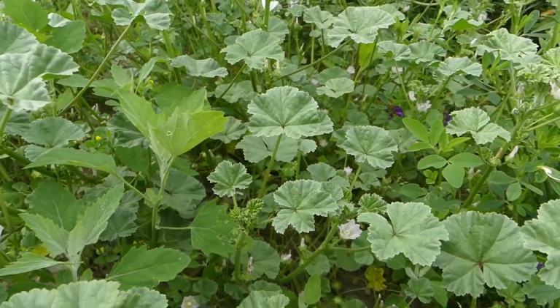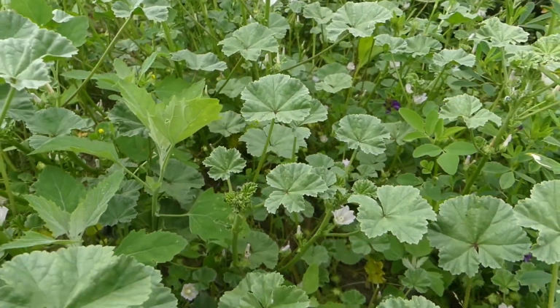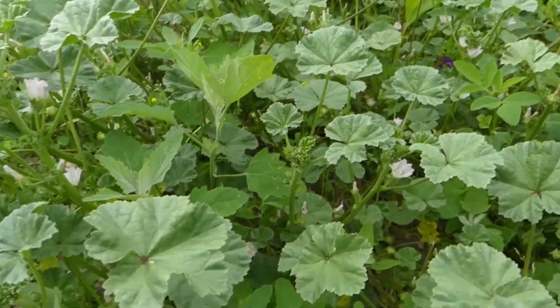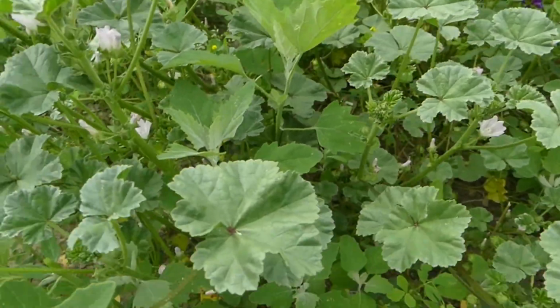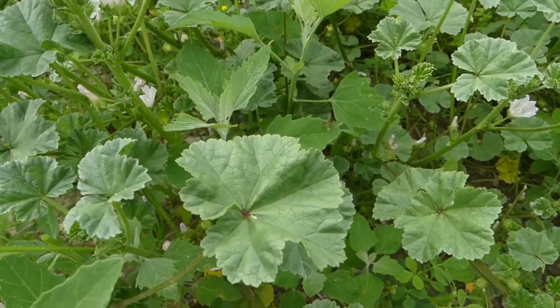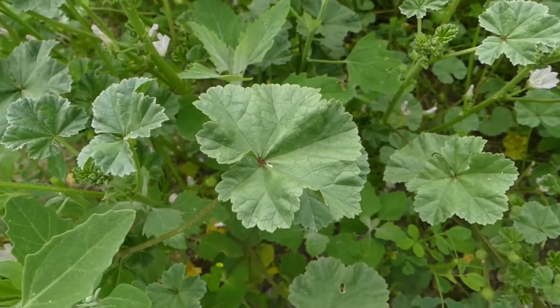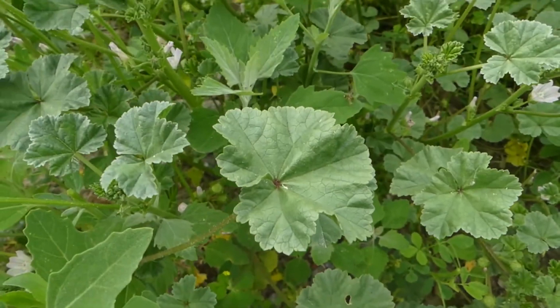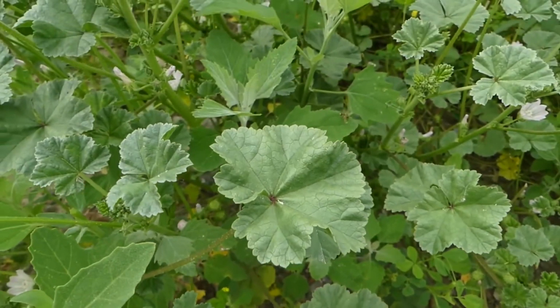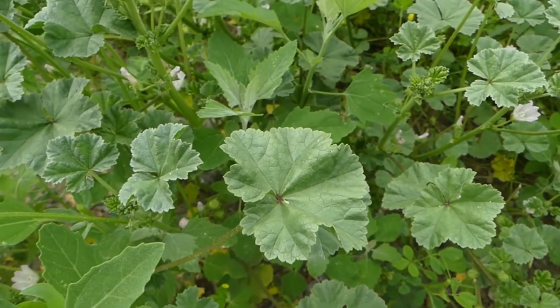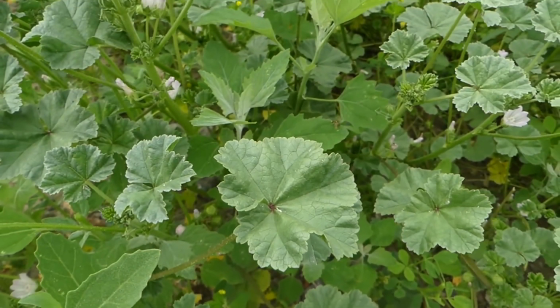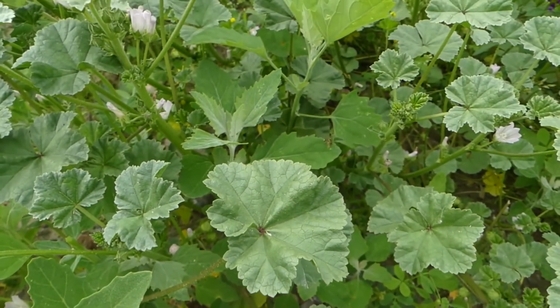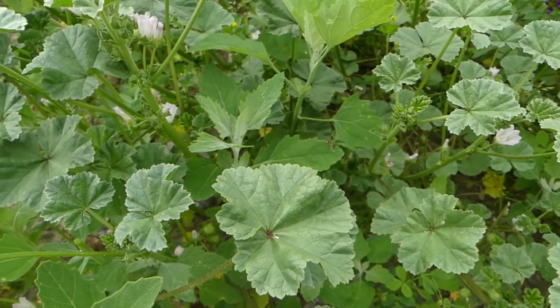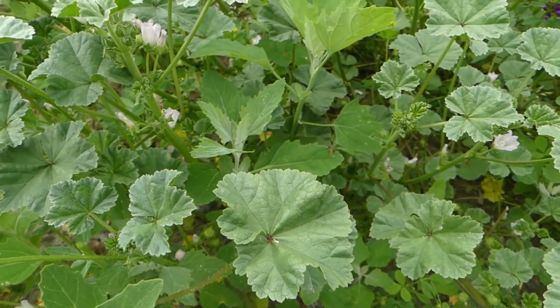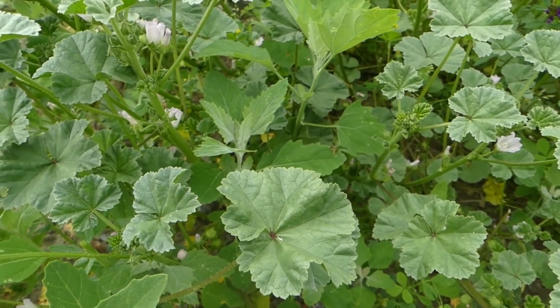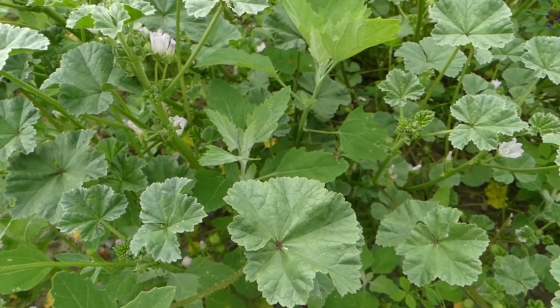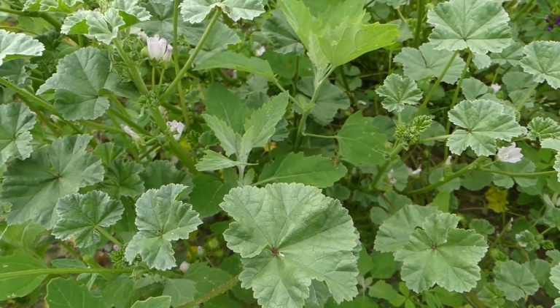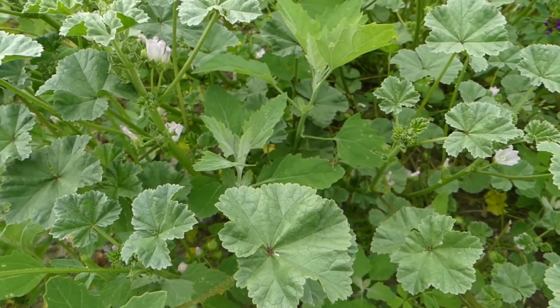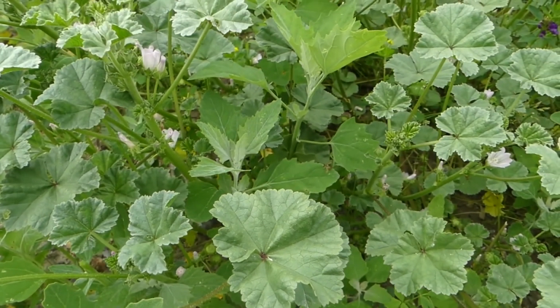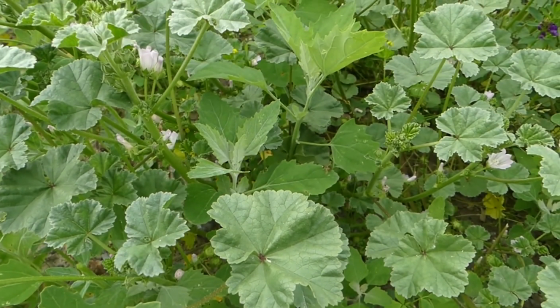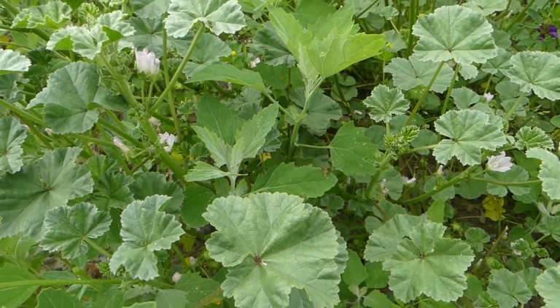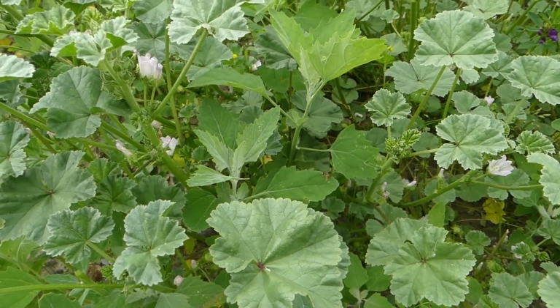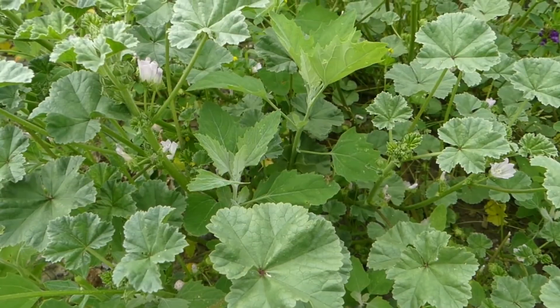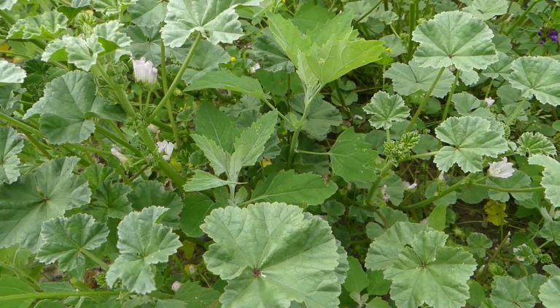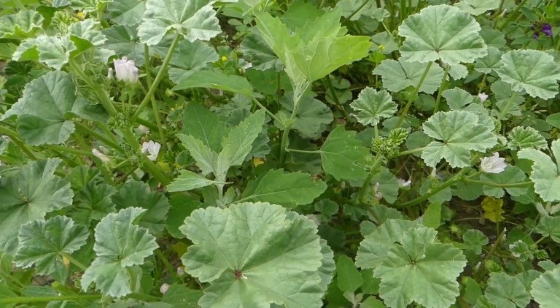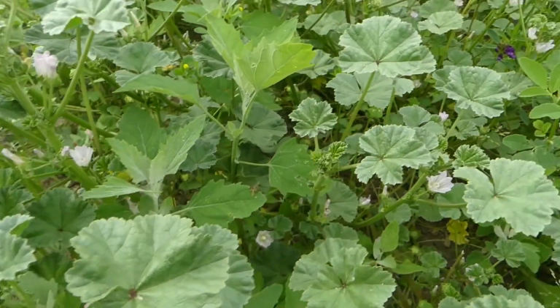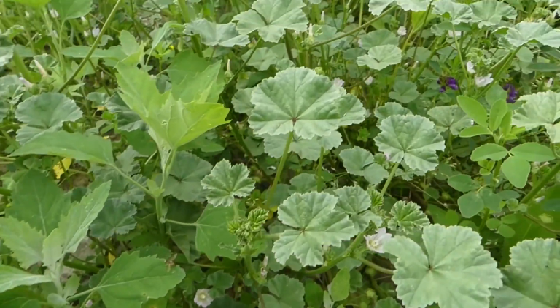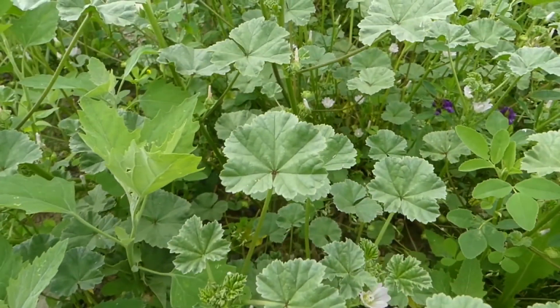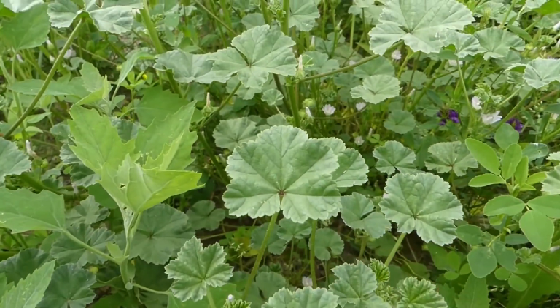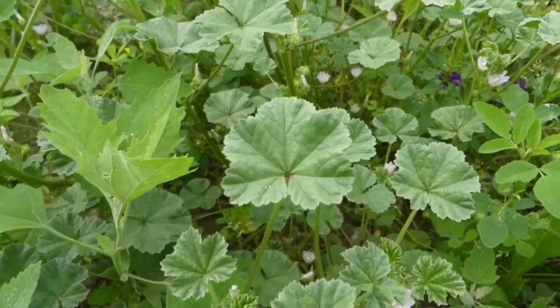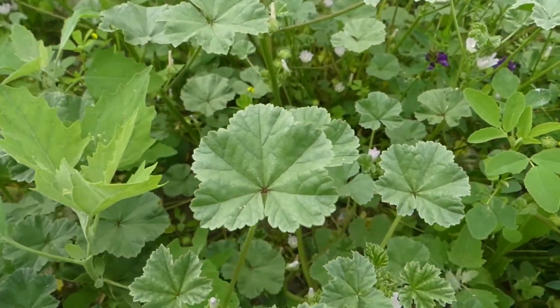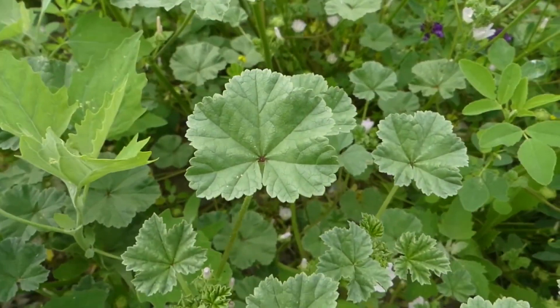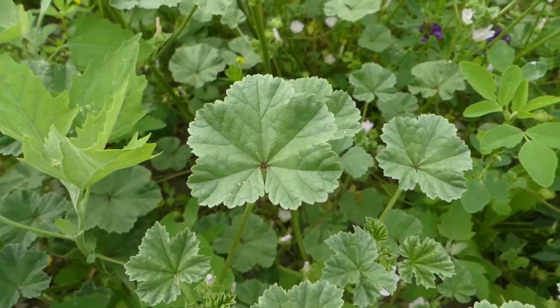These leaves are rich in vitamins A and C, as well as calcium, magnesium, potassium, iron, and even selenium.